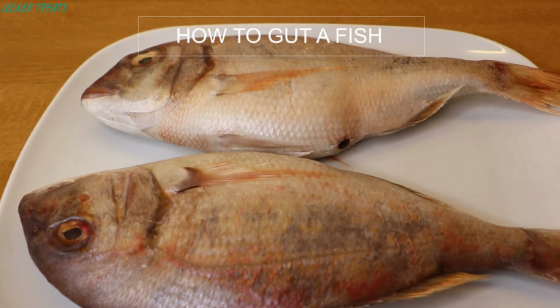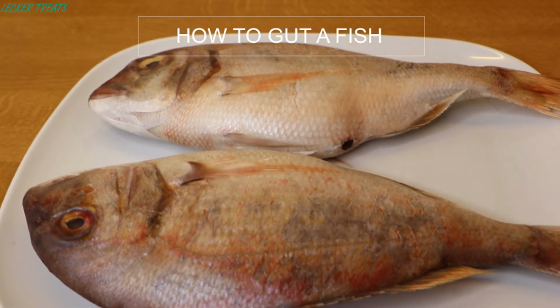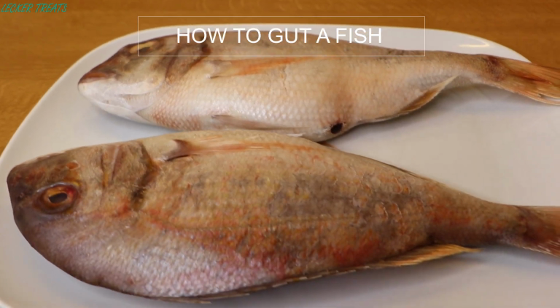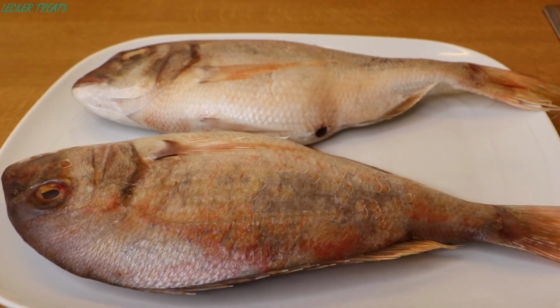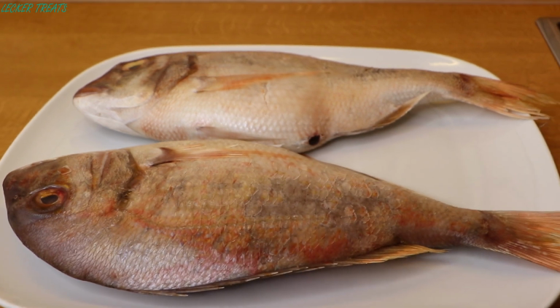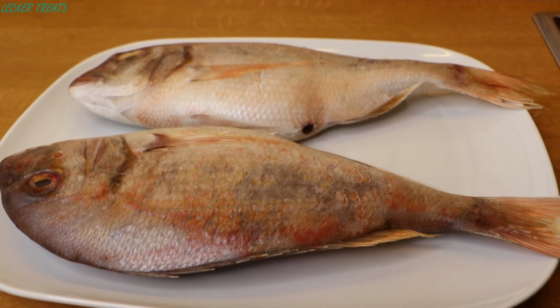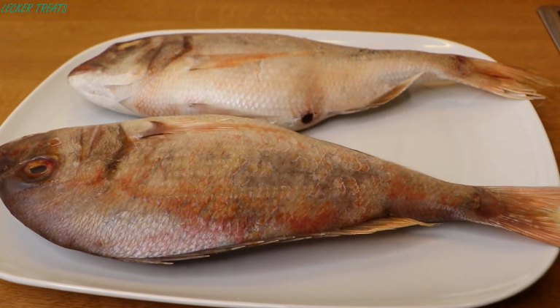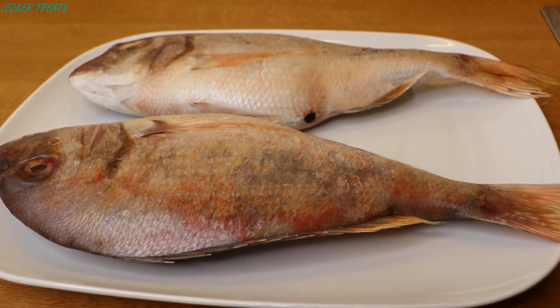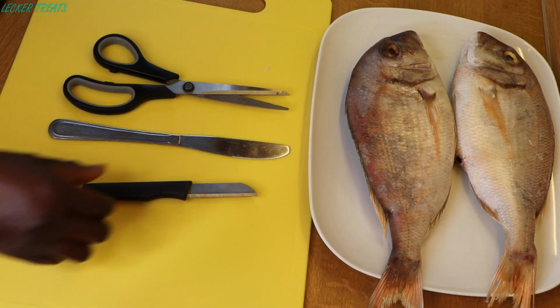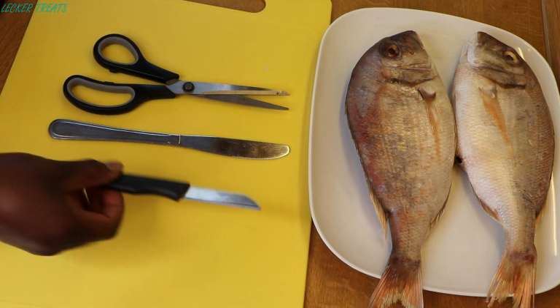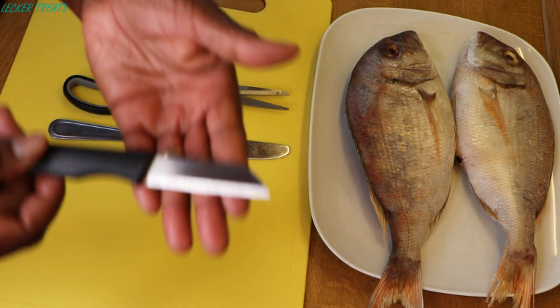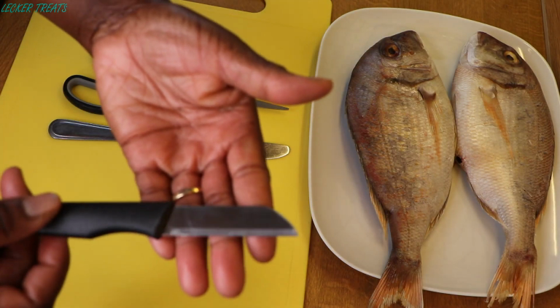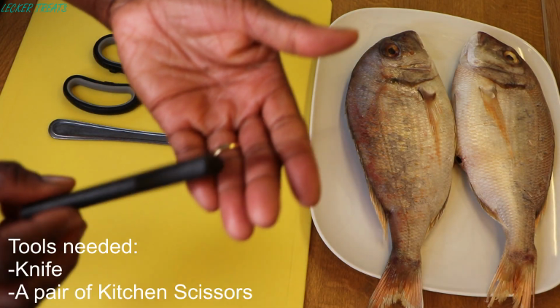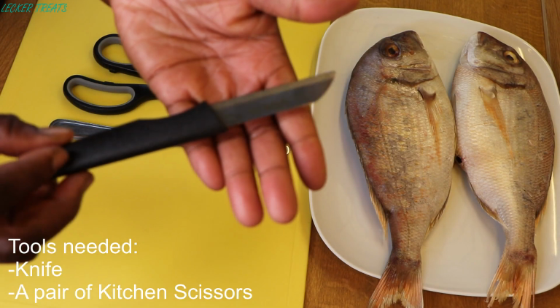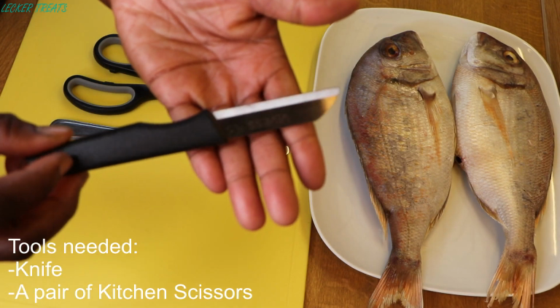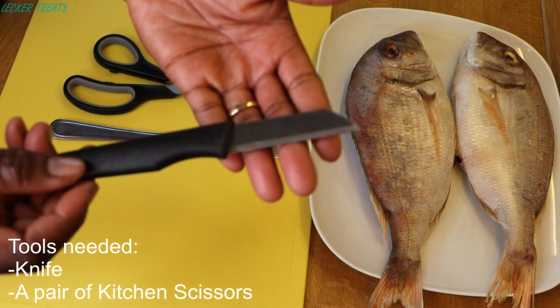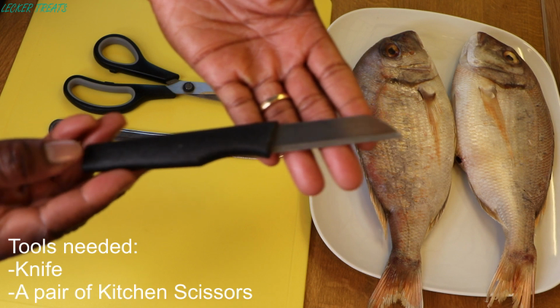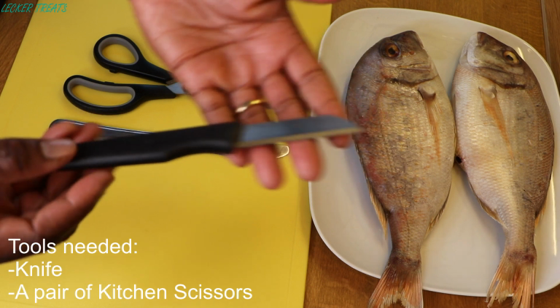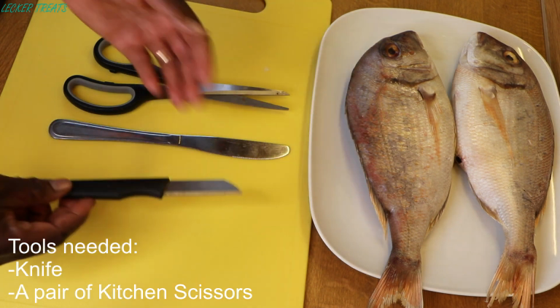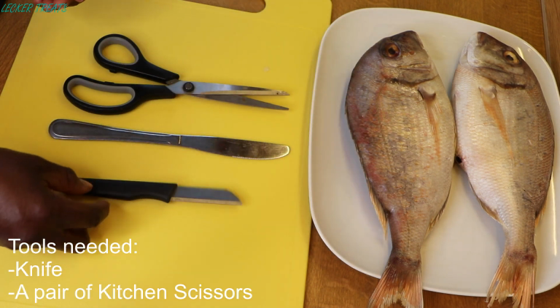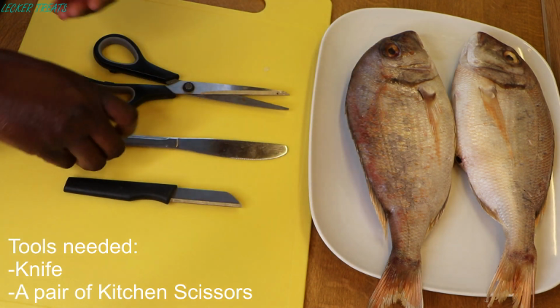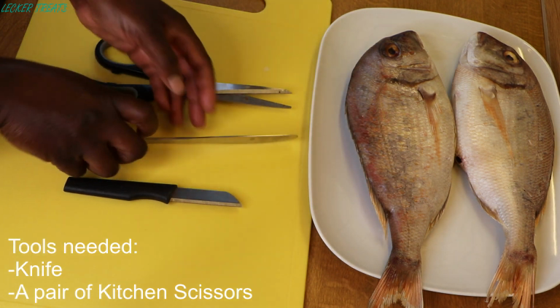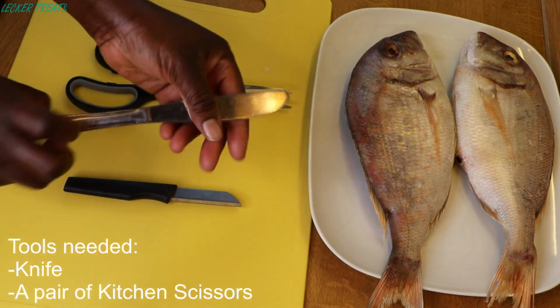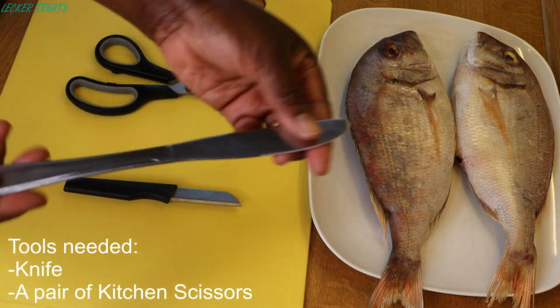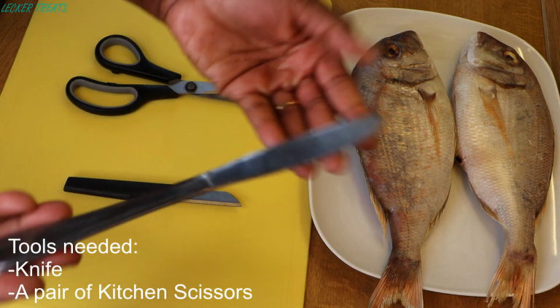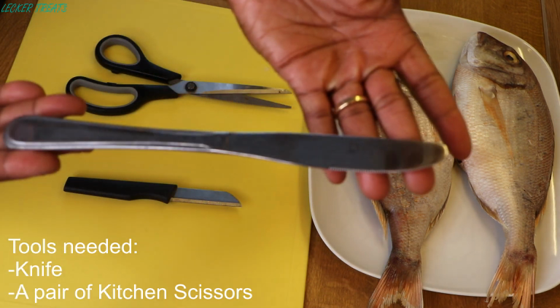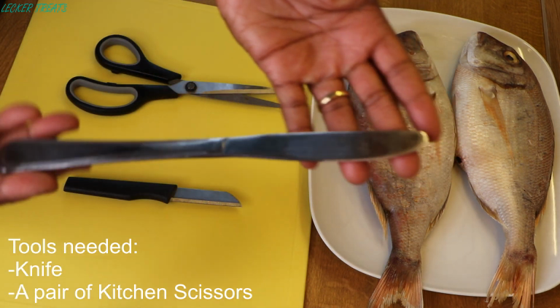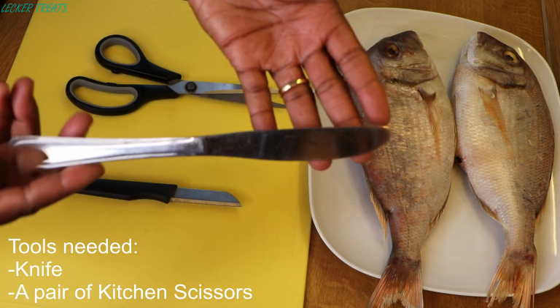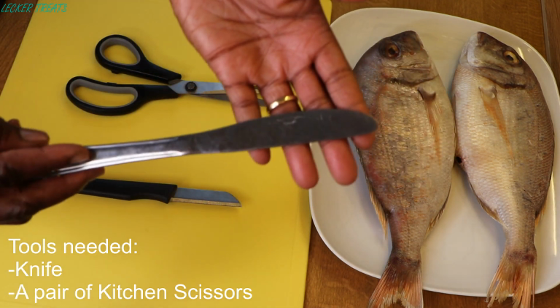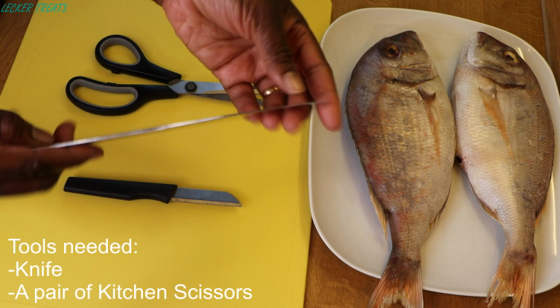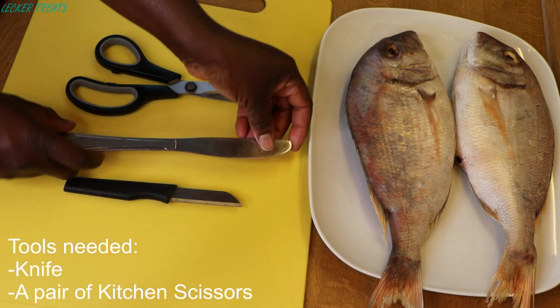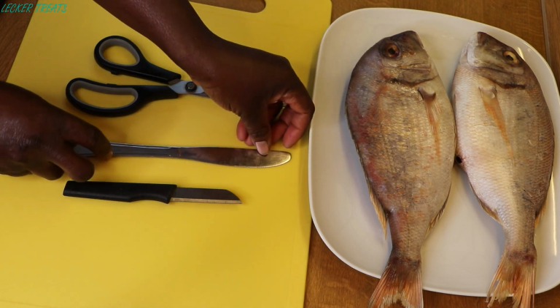We'll be using a red snapper today. For our tools we need a knife — or you can also use a dinner knife for this — and a pair of kitchen scissors.